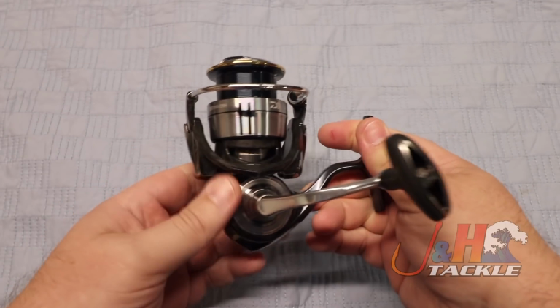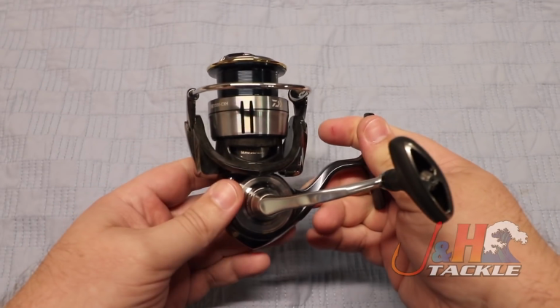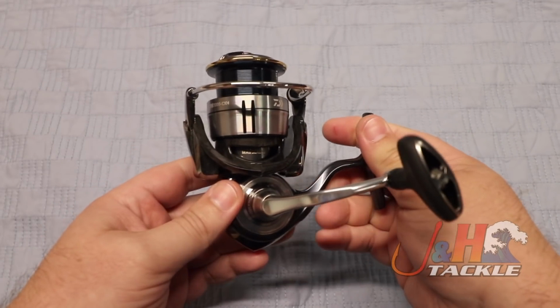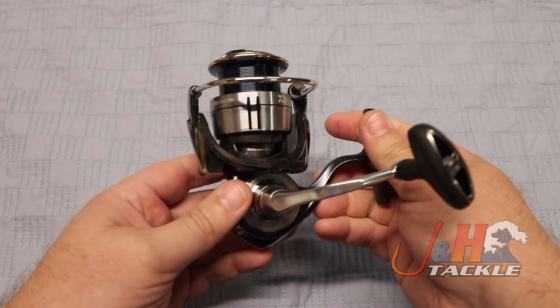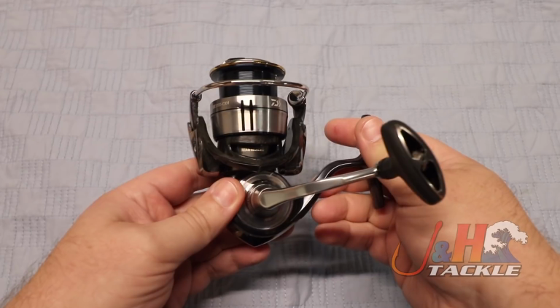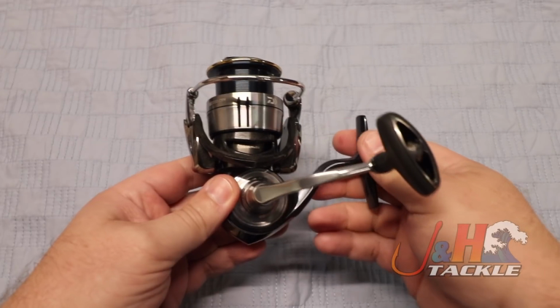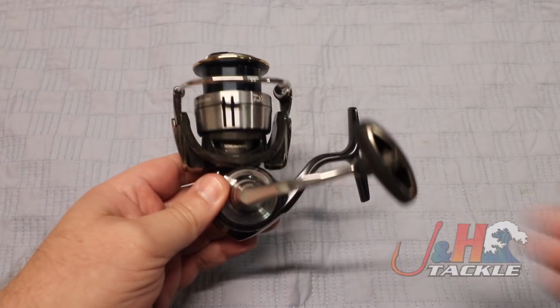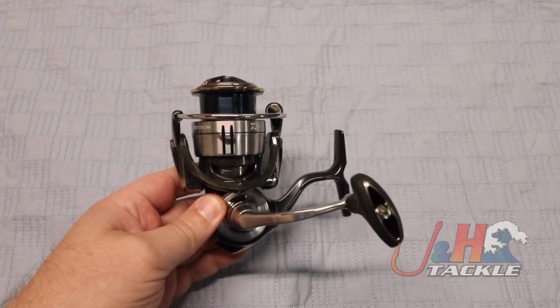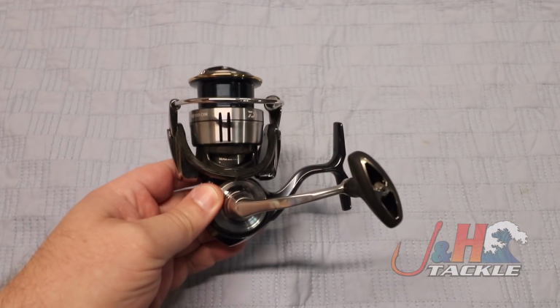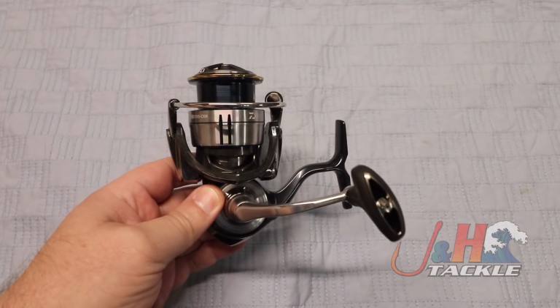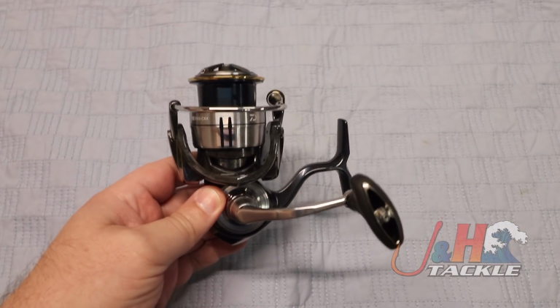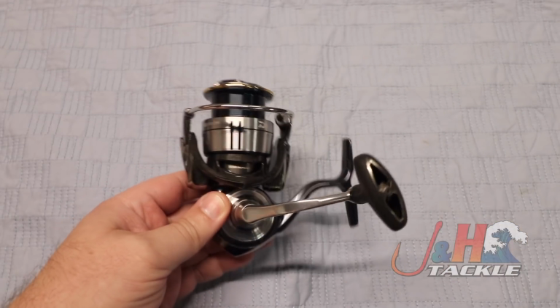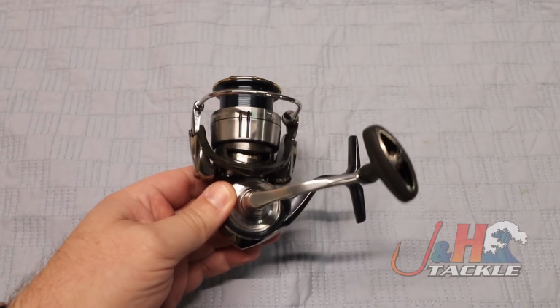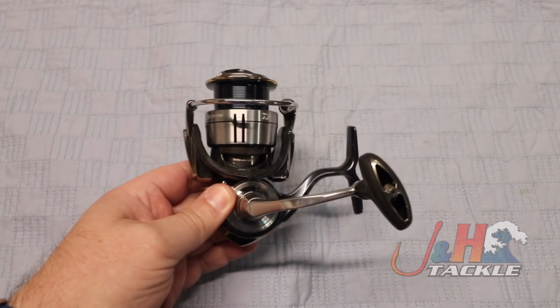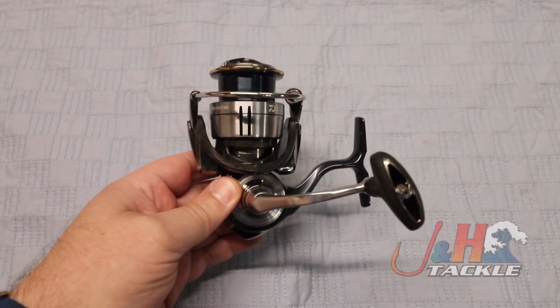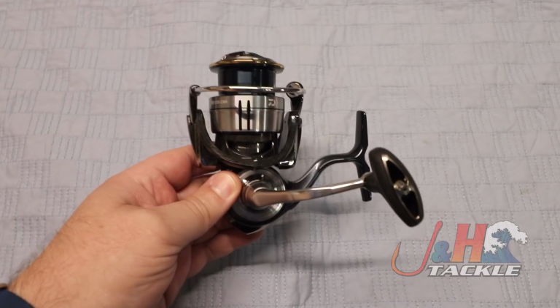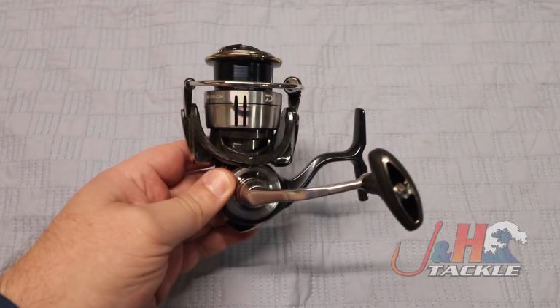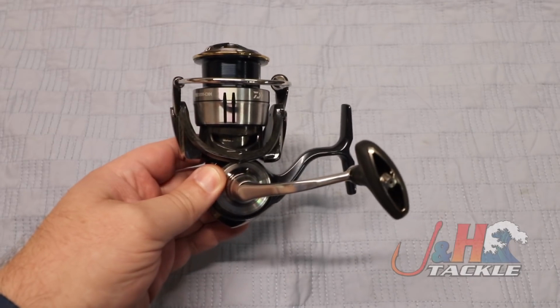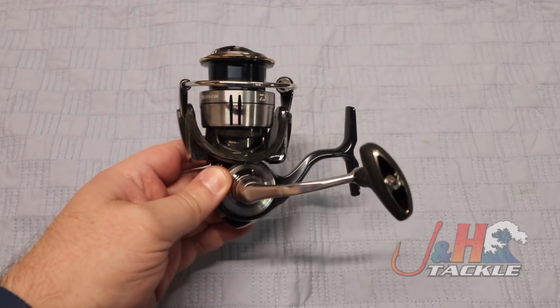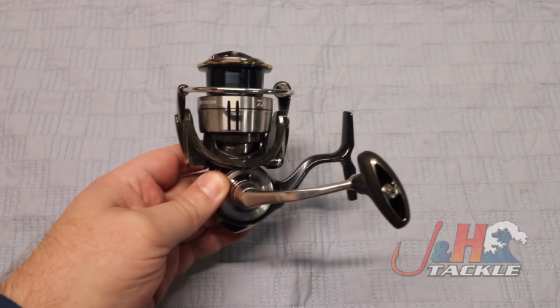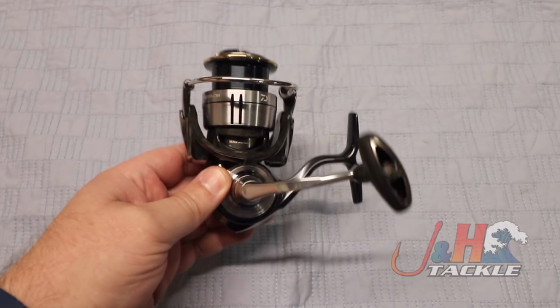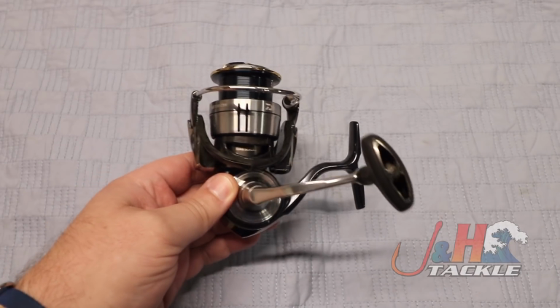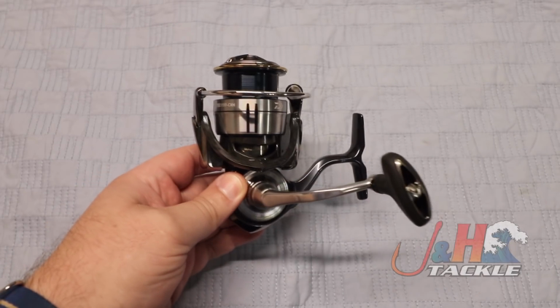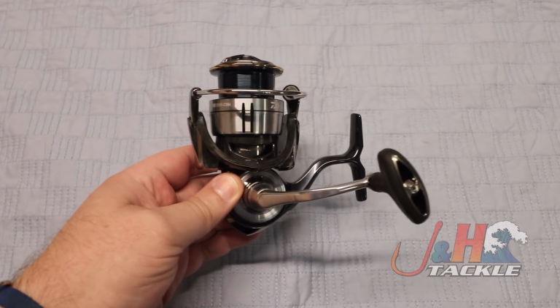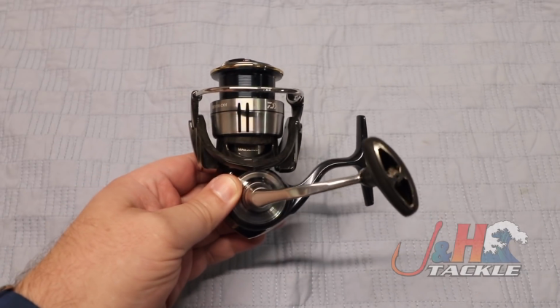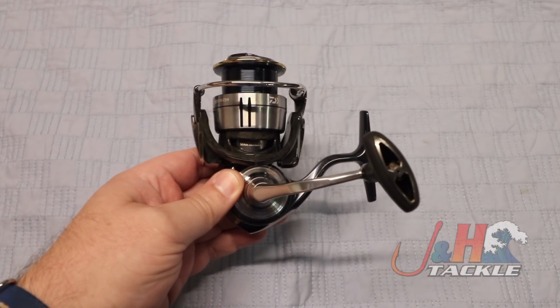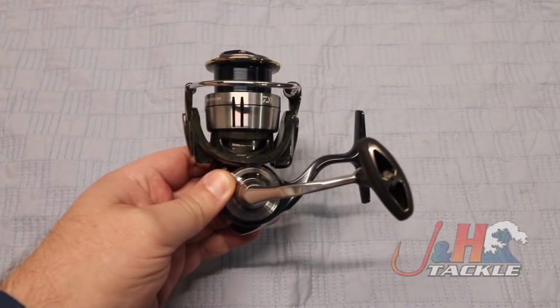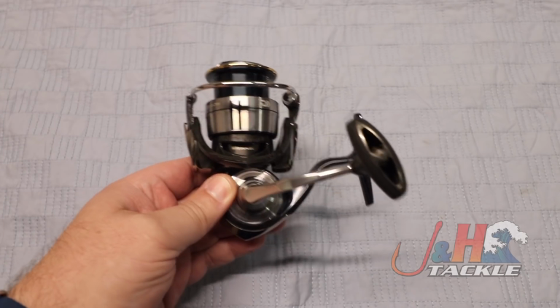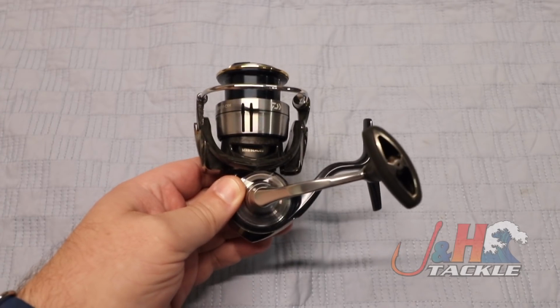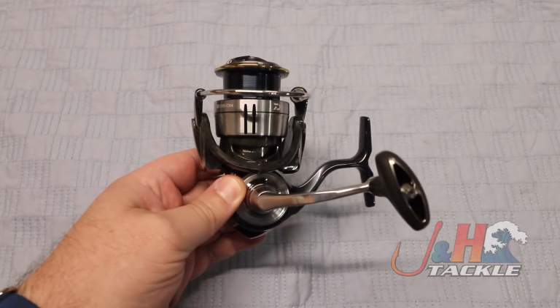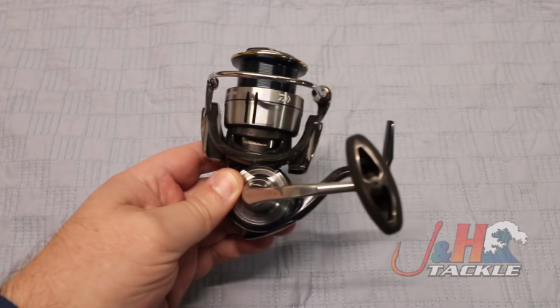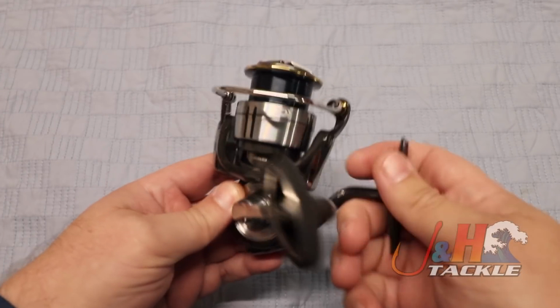I'm very impressed with the Sertate LT, and I think you will too. If you want to have a really fun fishing experience and take your fishing to the next level, this is one of those reels. It's mag-sealed, so you don't have to worry about corrosion and all that kind of stuff. It's just a great inshore or freshwater reel.